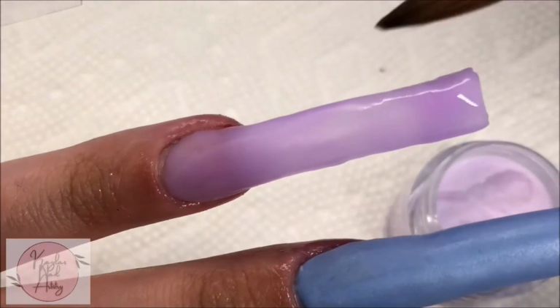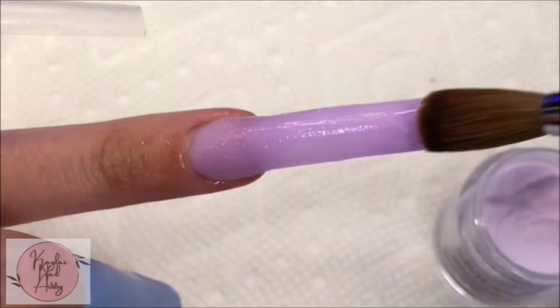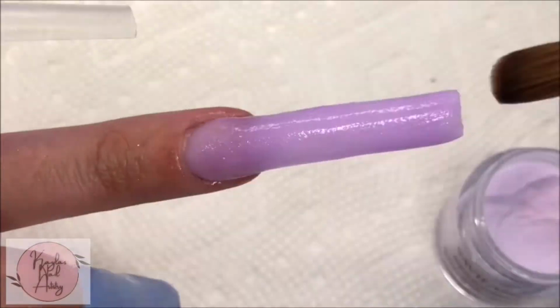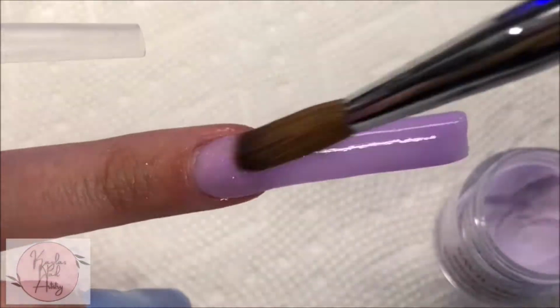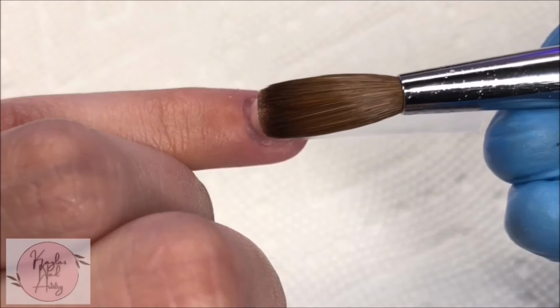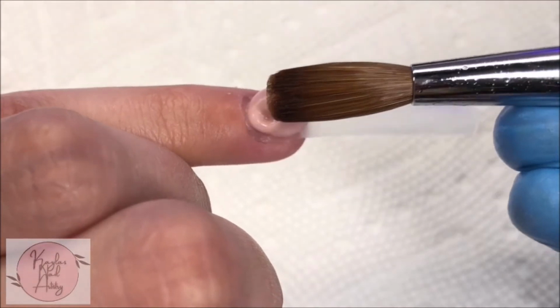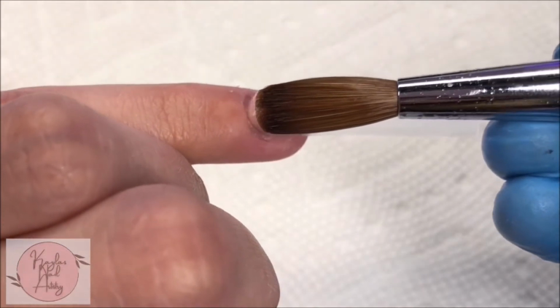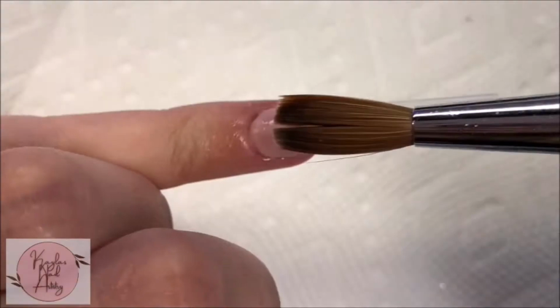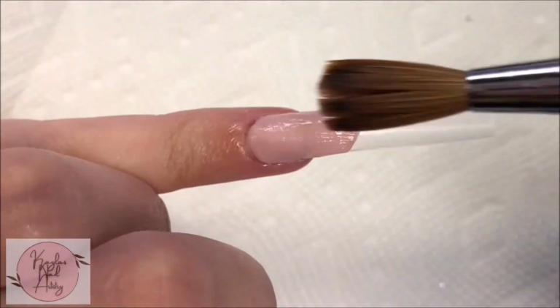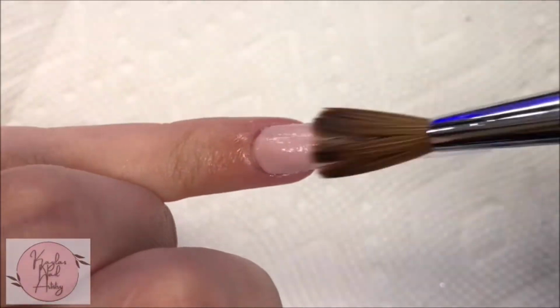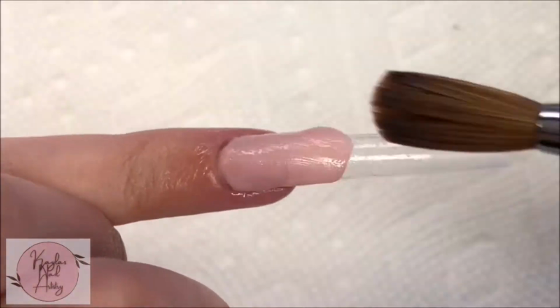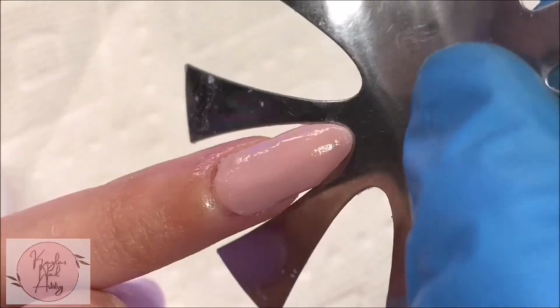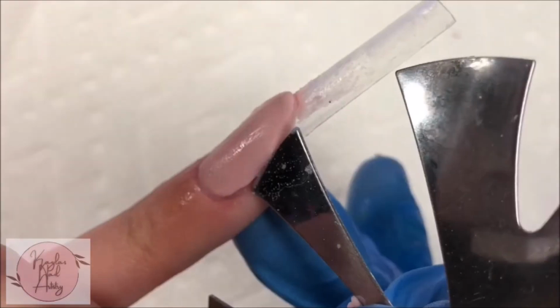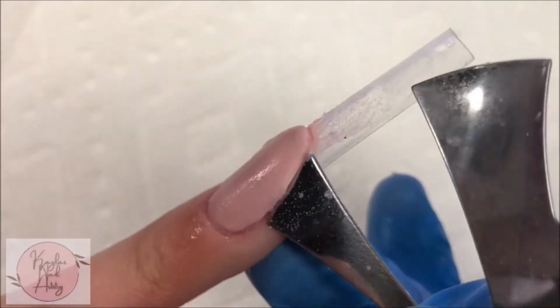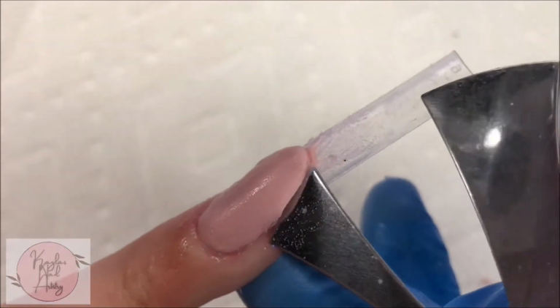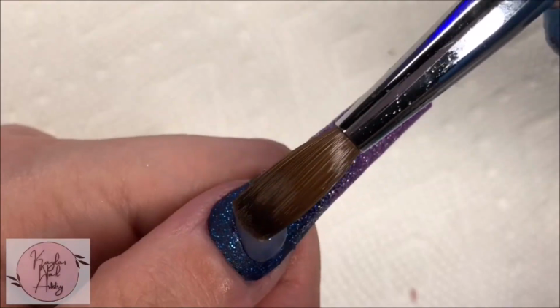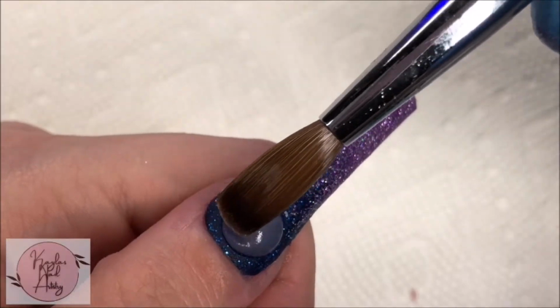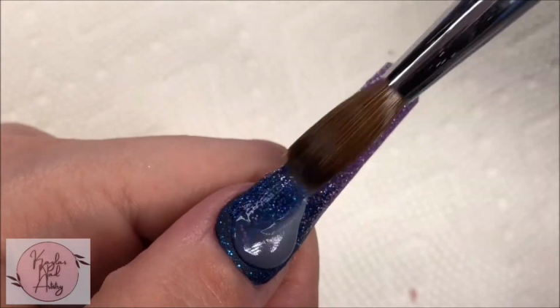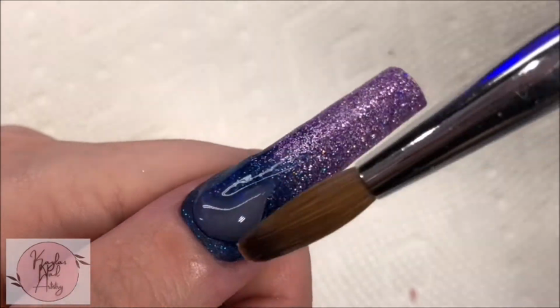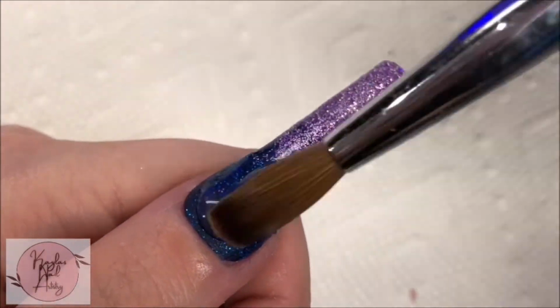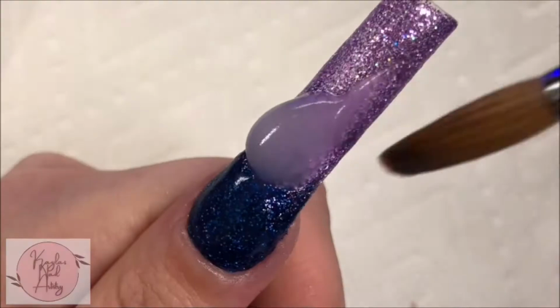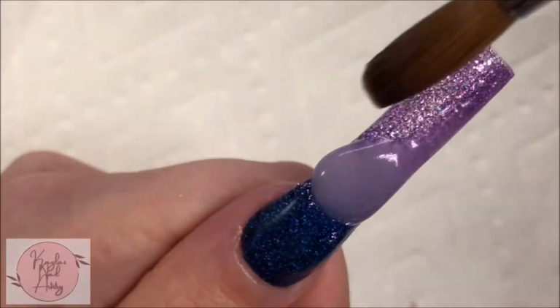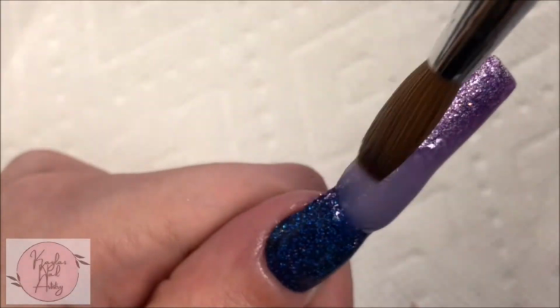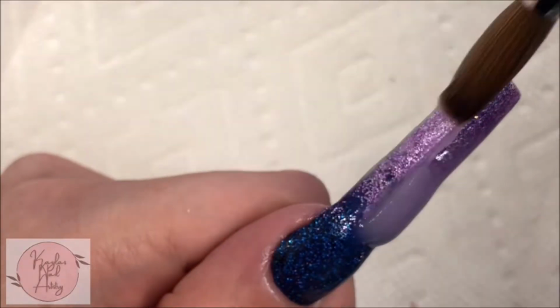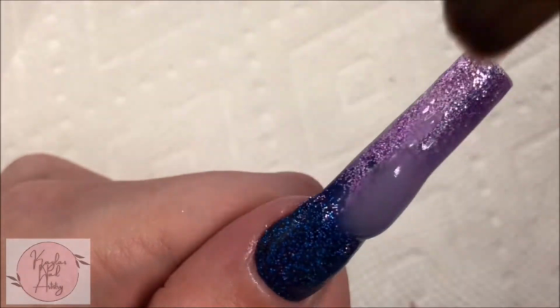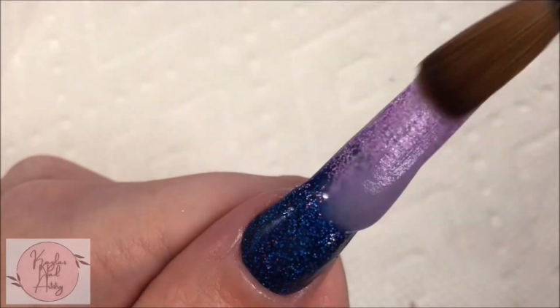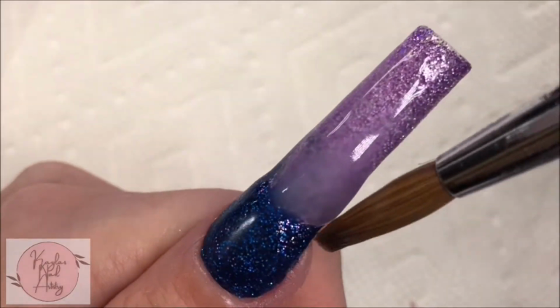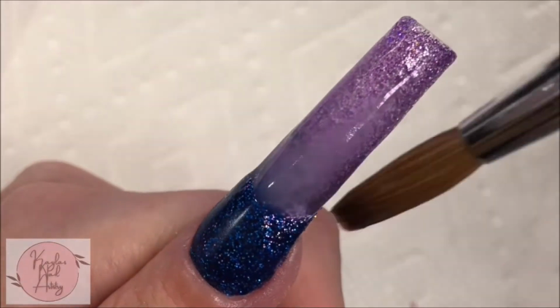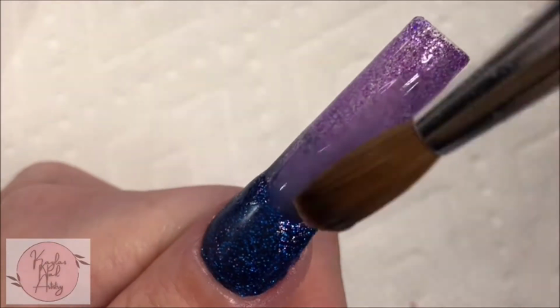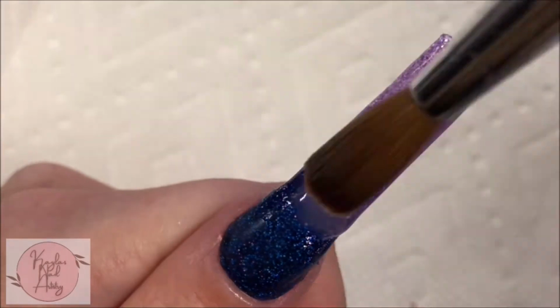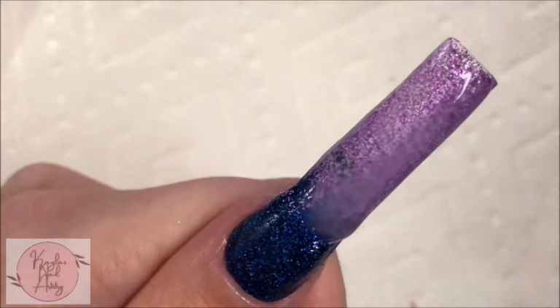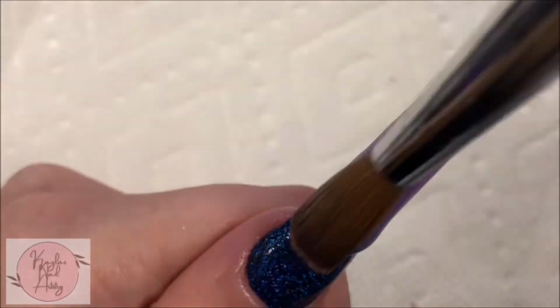For the pinky I'm going to do the same thing we did to the pointer — laying our cover almond and cutting out a smile line. I'm going to start laying our clear cap, which just helps to add strength and also prevent us from accidentally filing into our color.